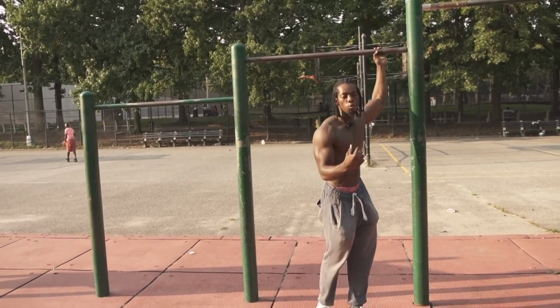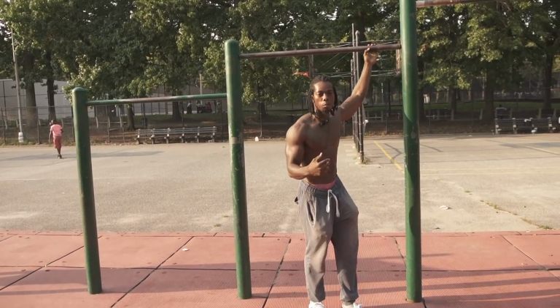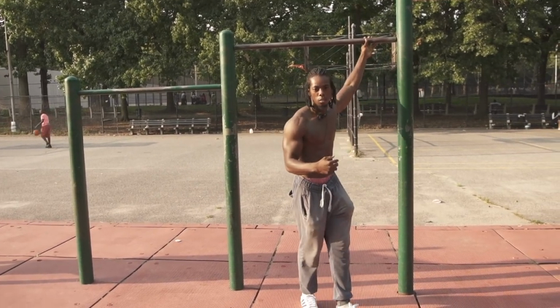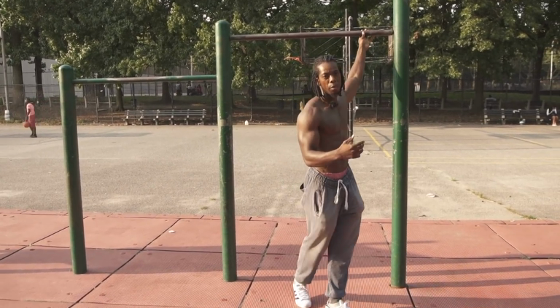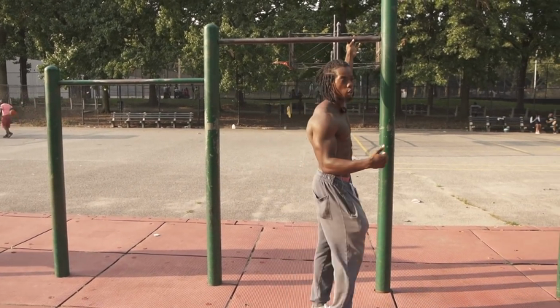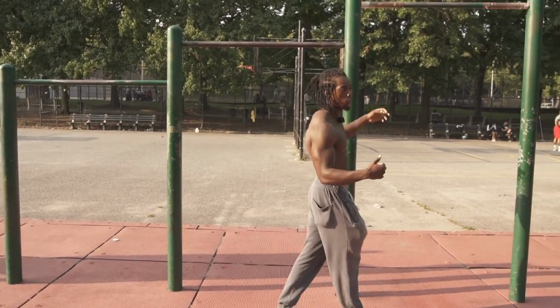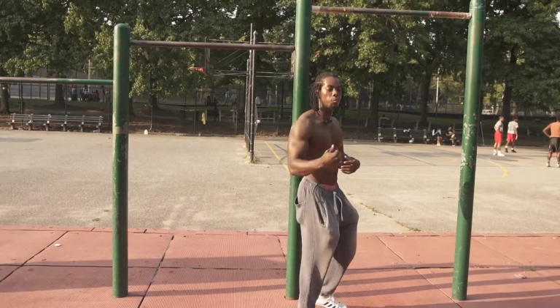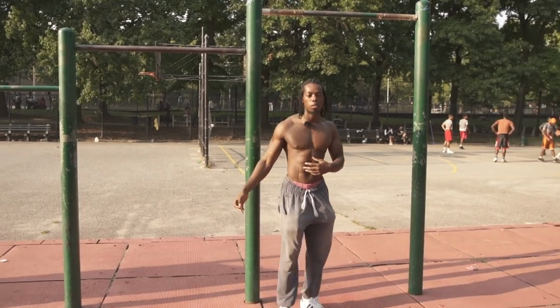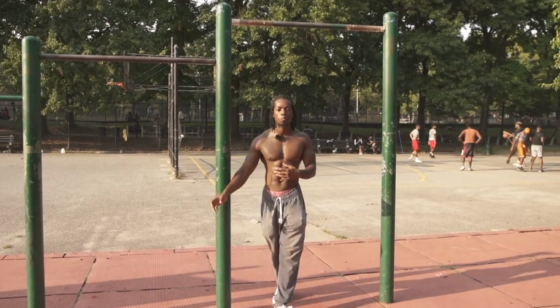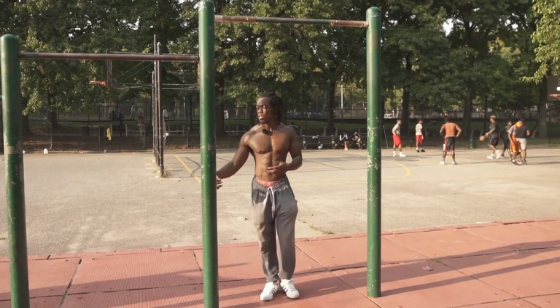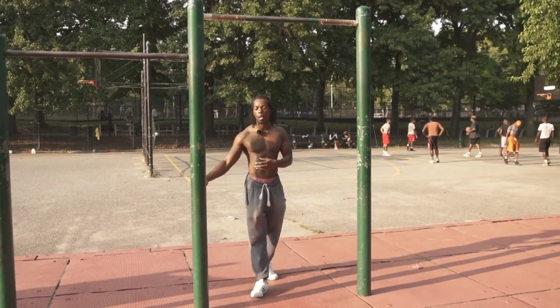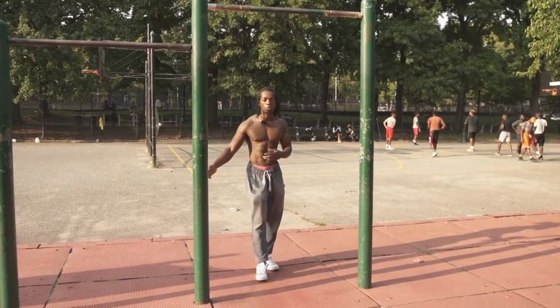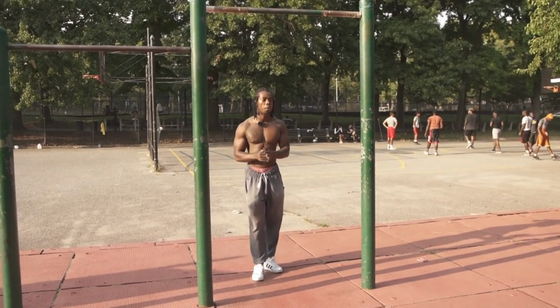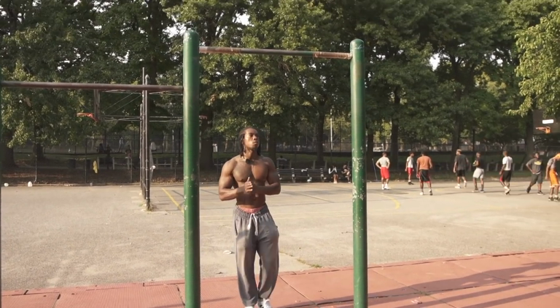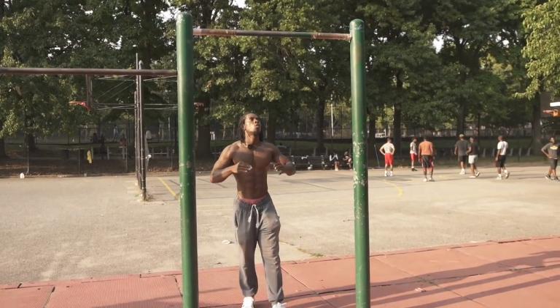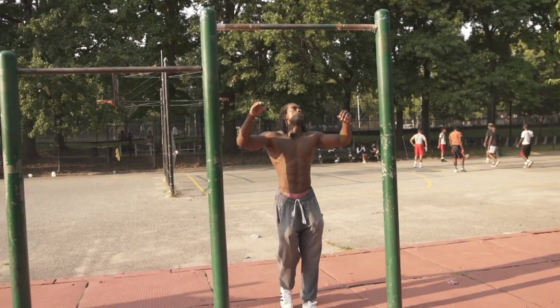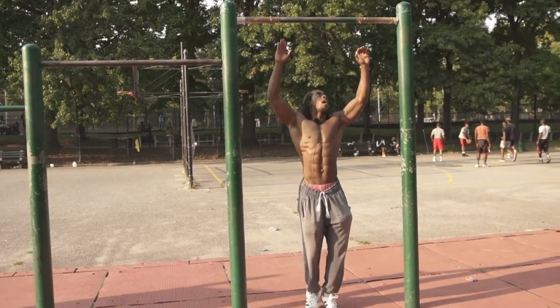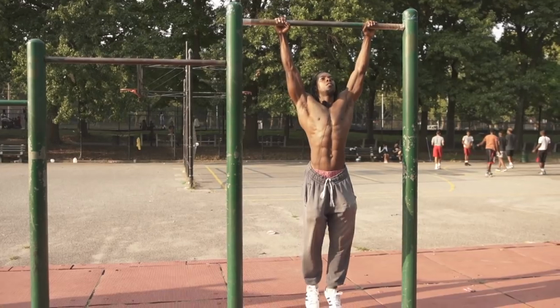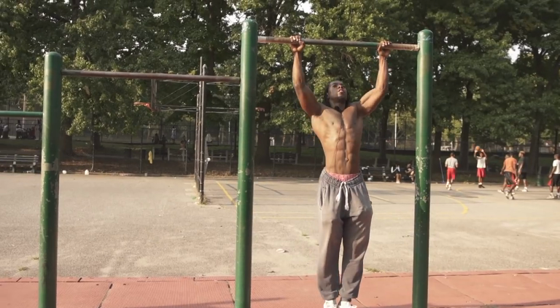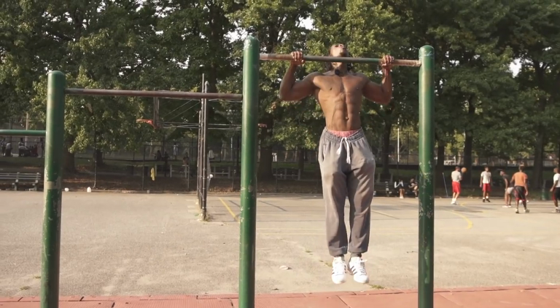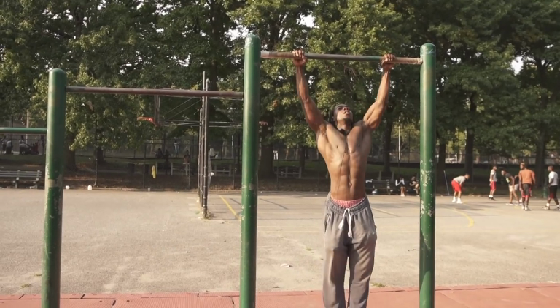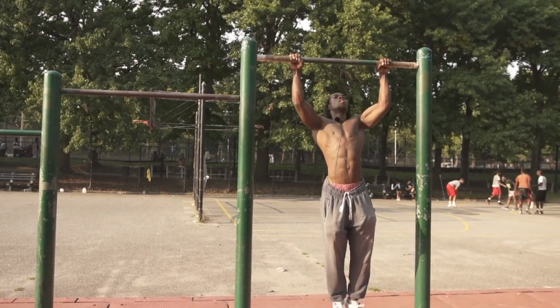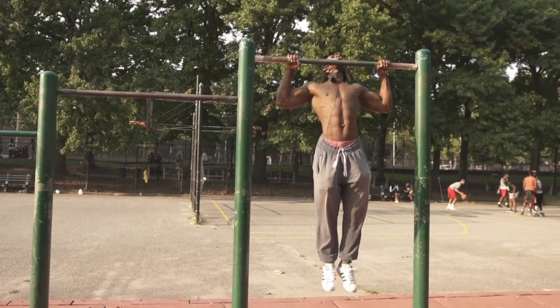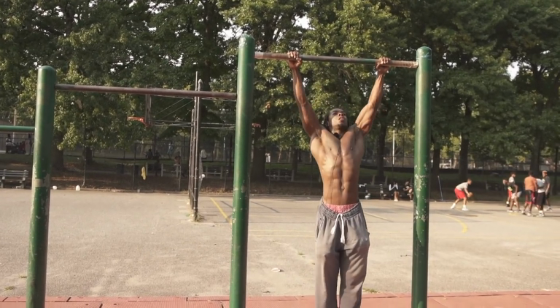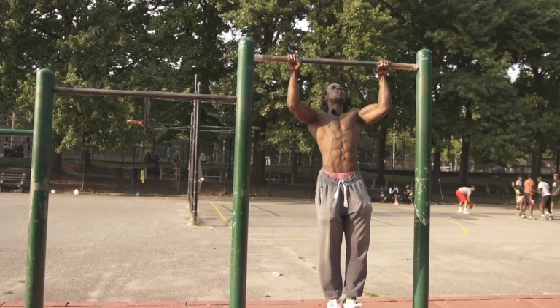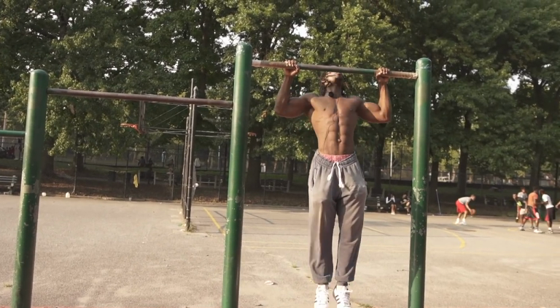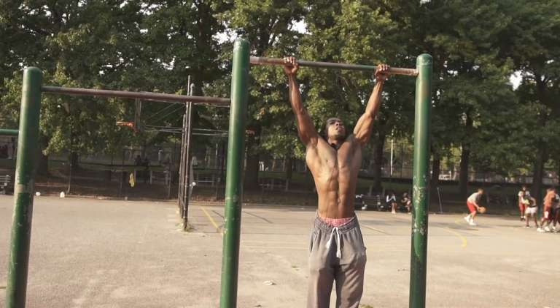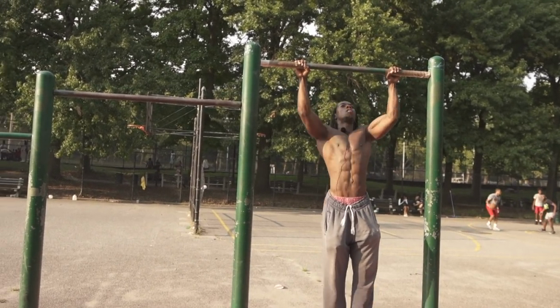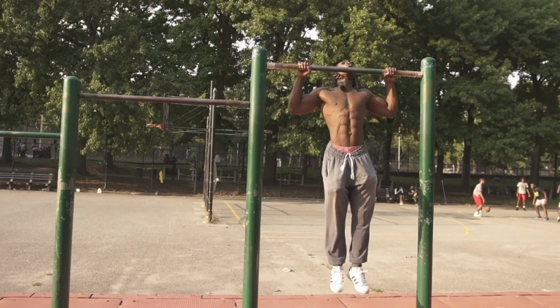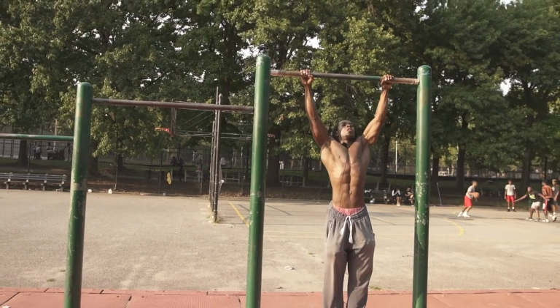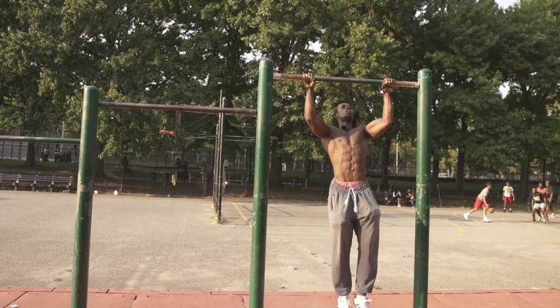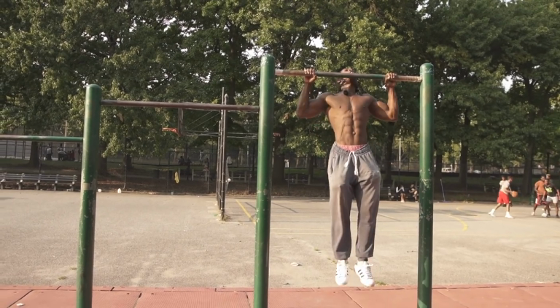If you can do a pull-up, in my beginner's workout you can mix it up with the same thing I'm showing you right here. So you do five: one, two, three, four, five.